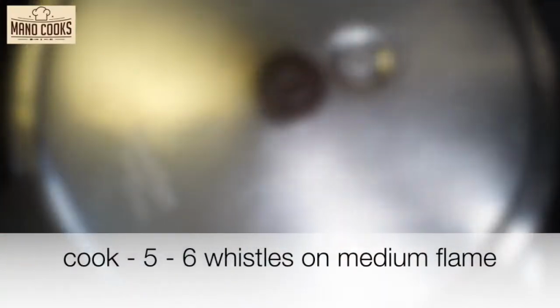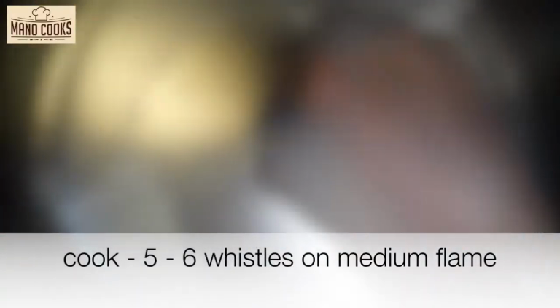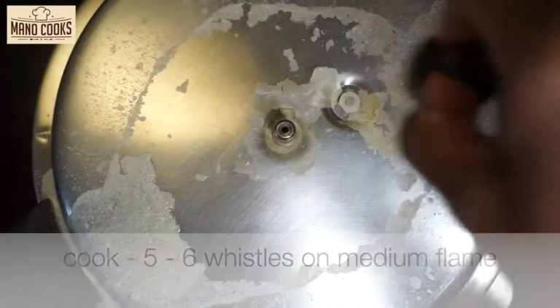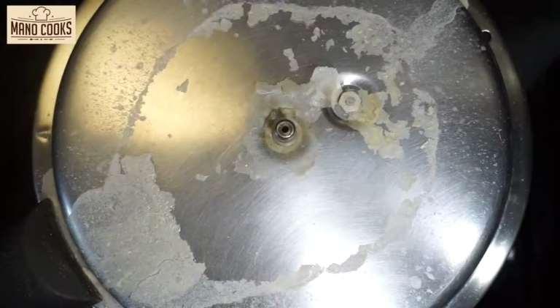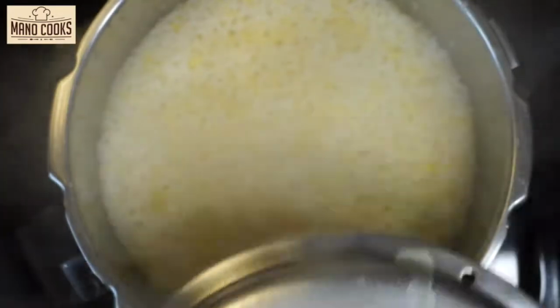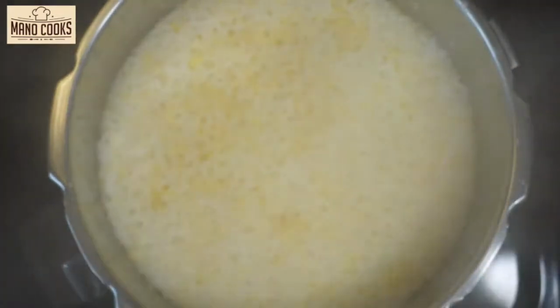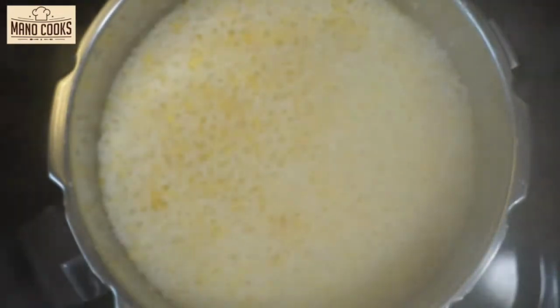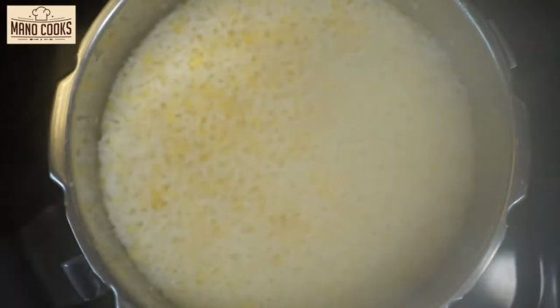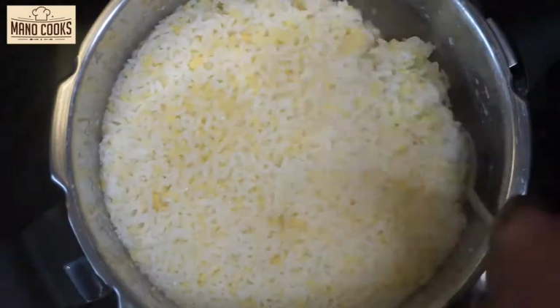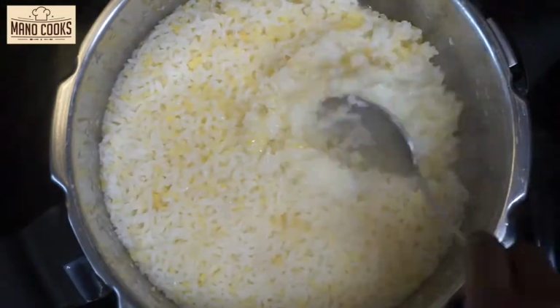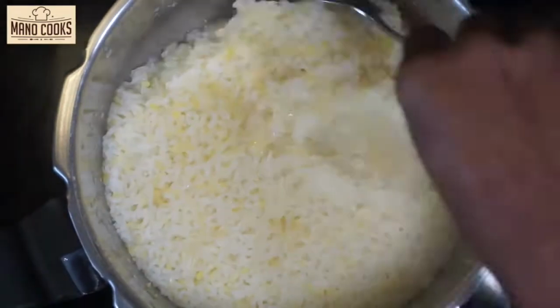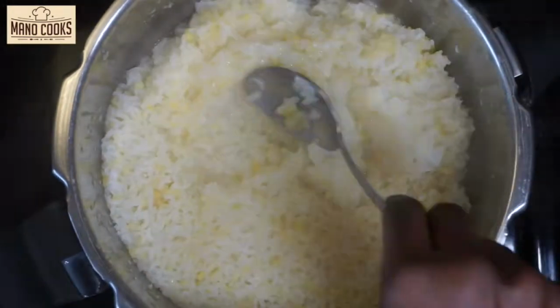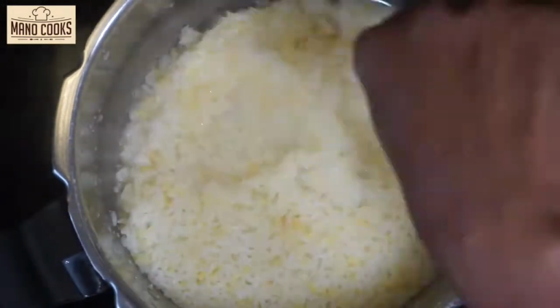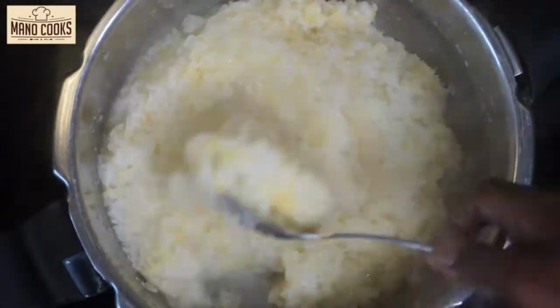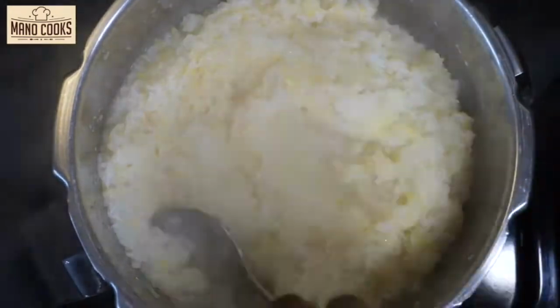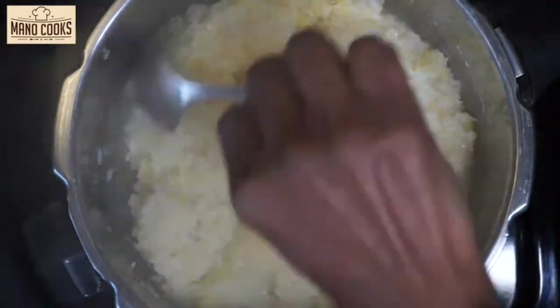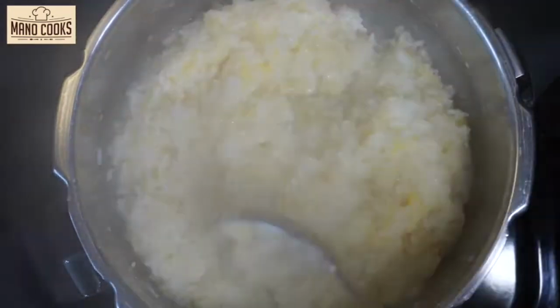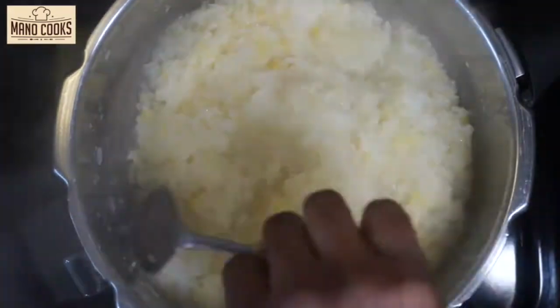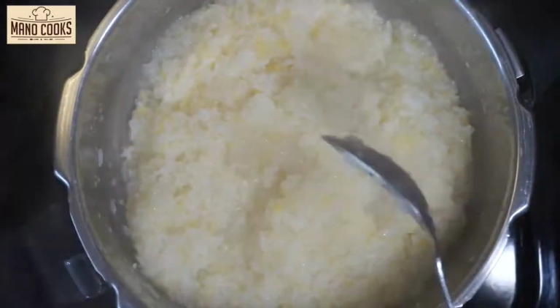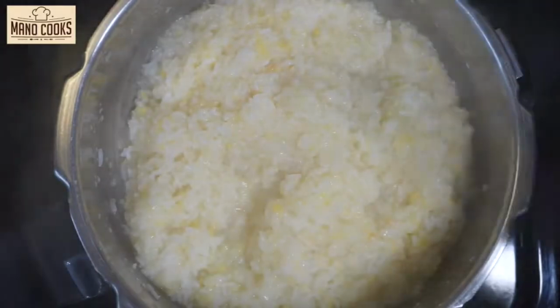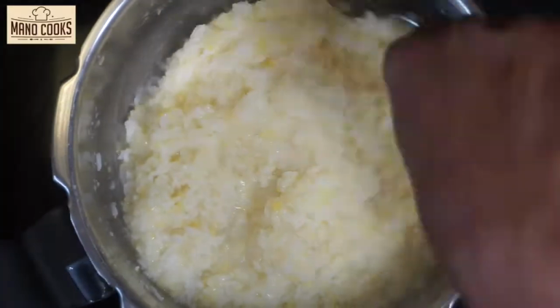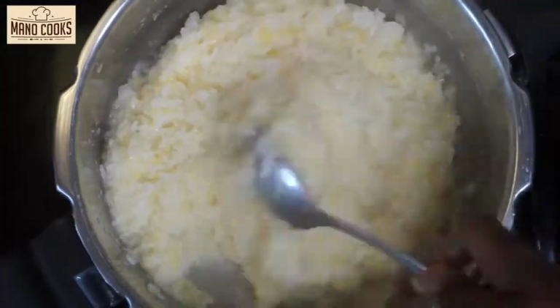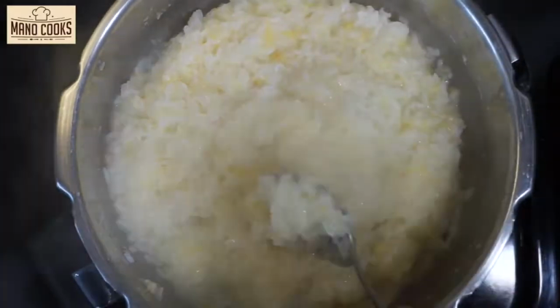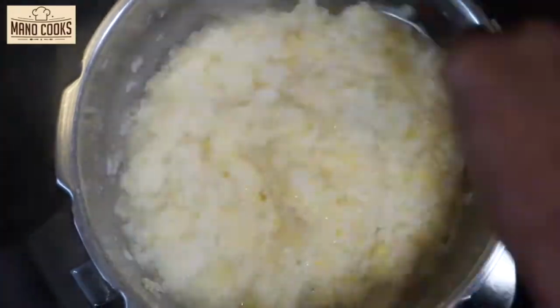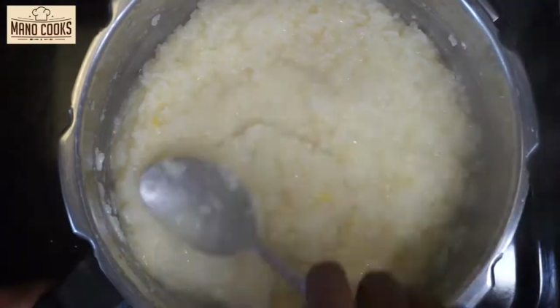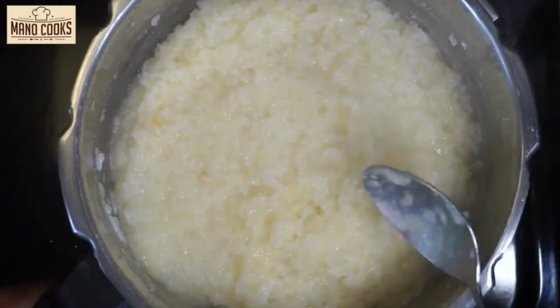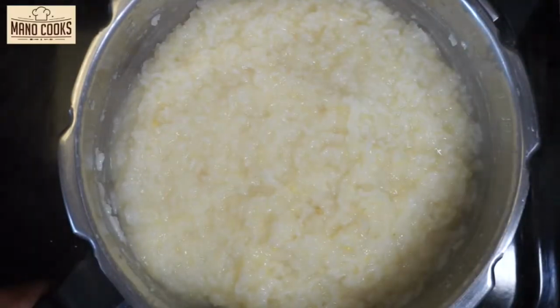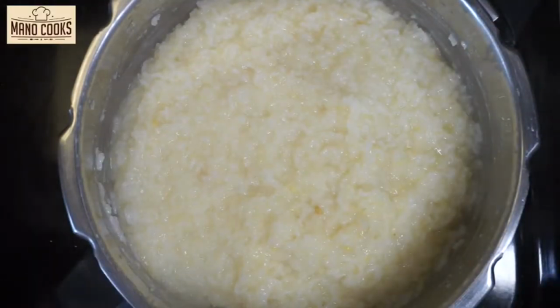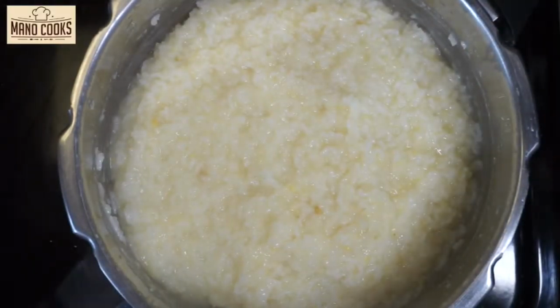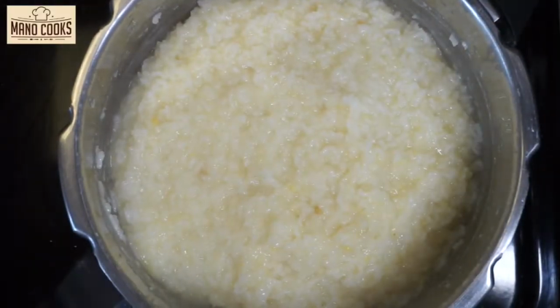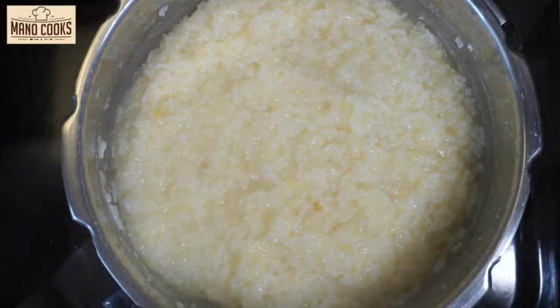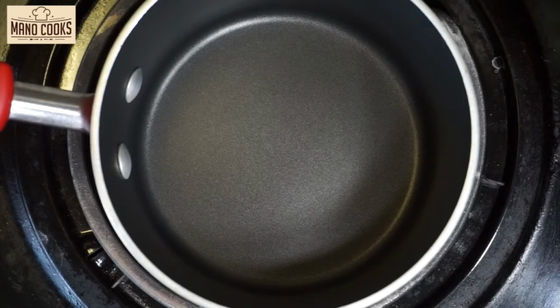Once steam goes off, open the pressure cooker and mix and mash the cooked rice and dal. If at this stage your pongal looks loose, please do not worry about it. Once mashed well, let's keep this aside.